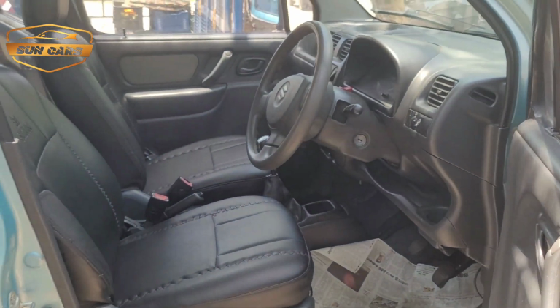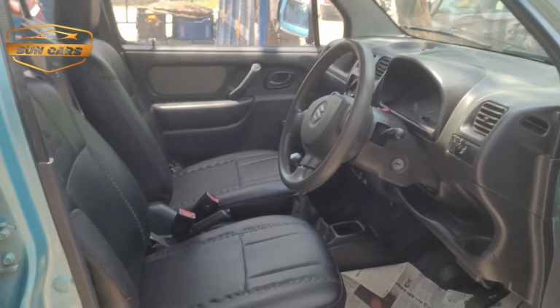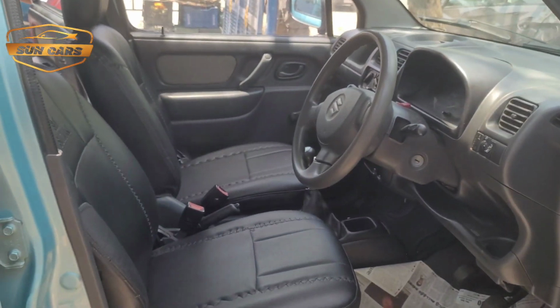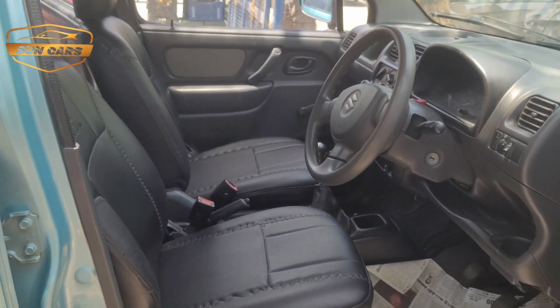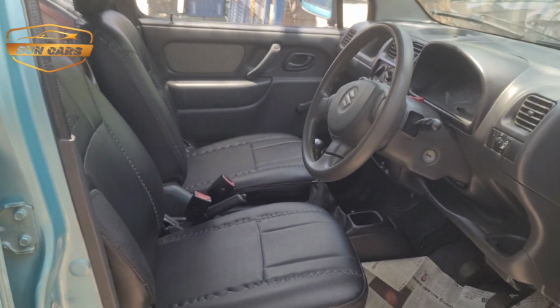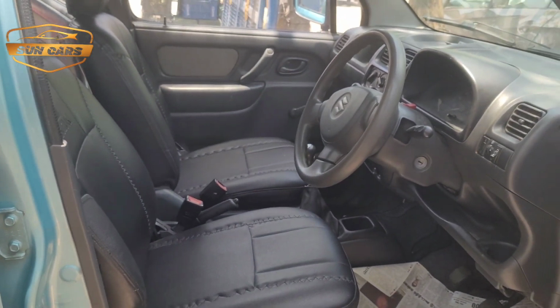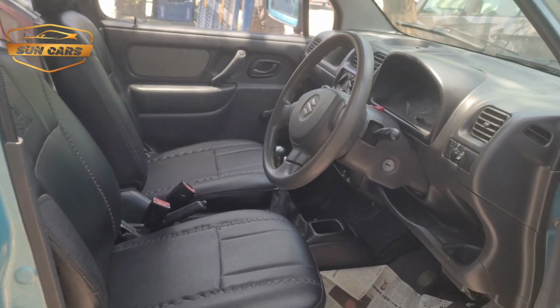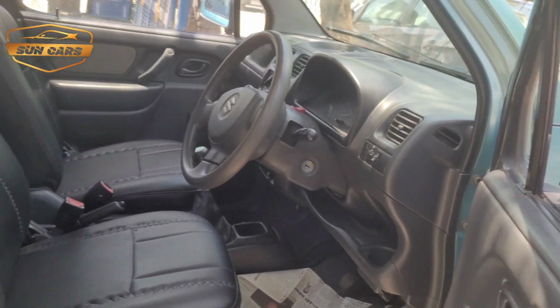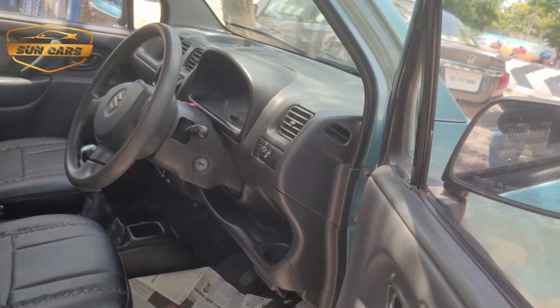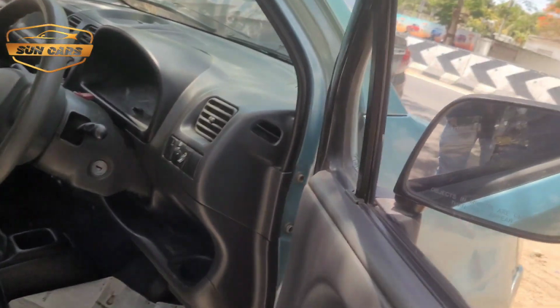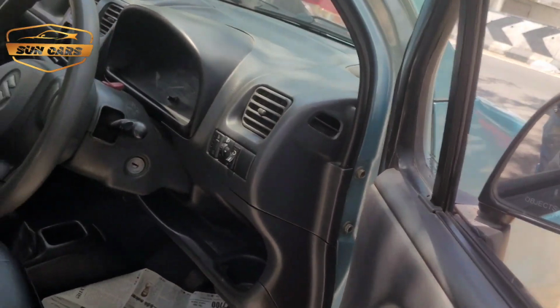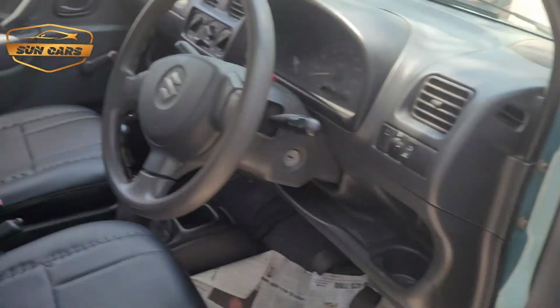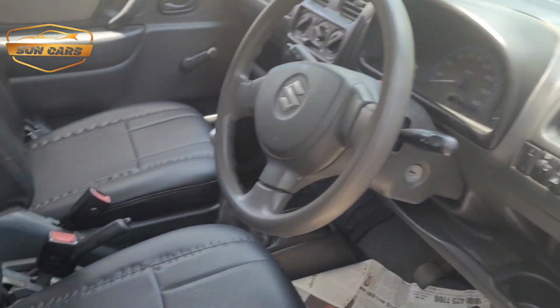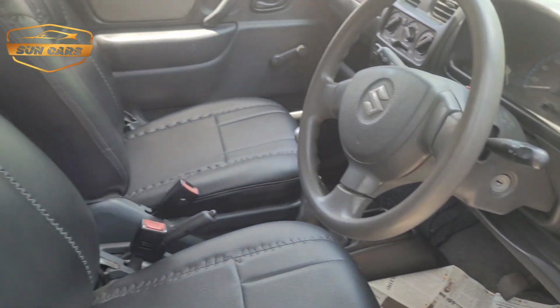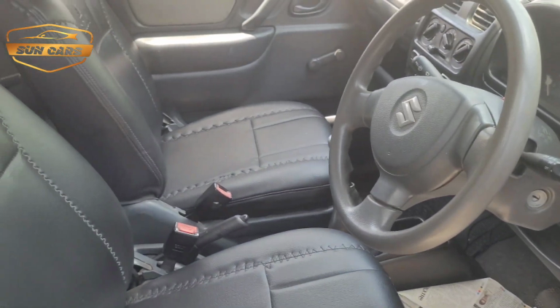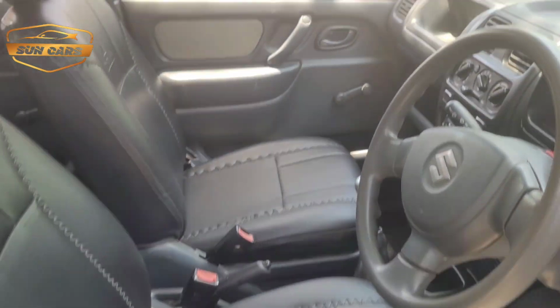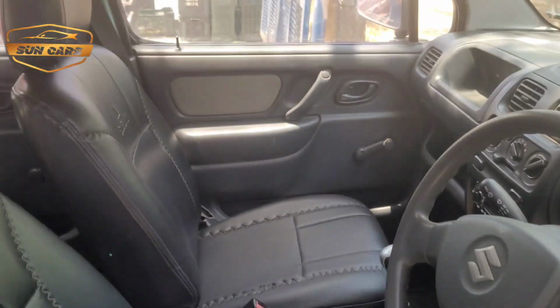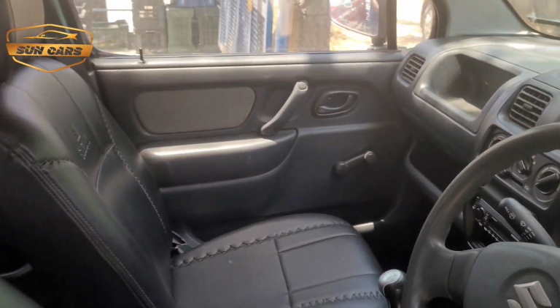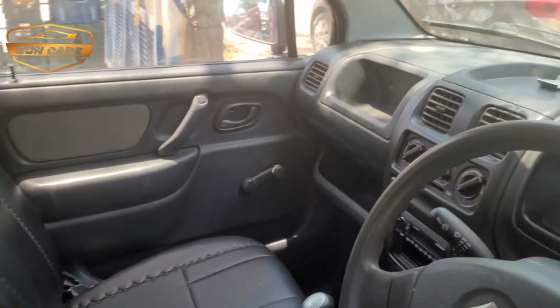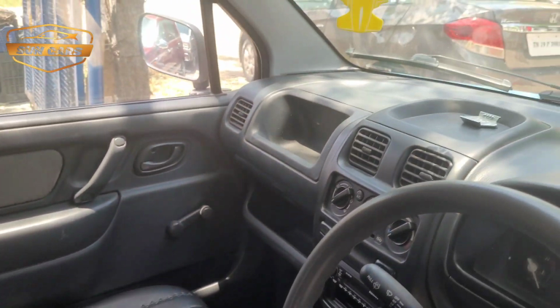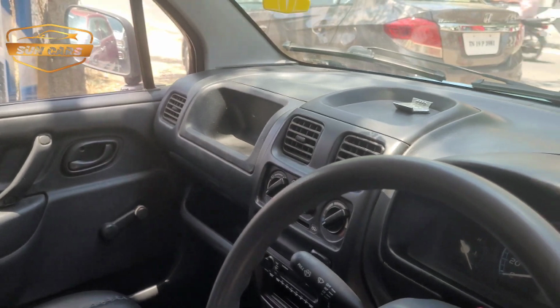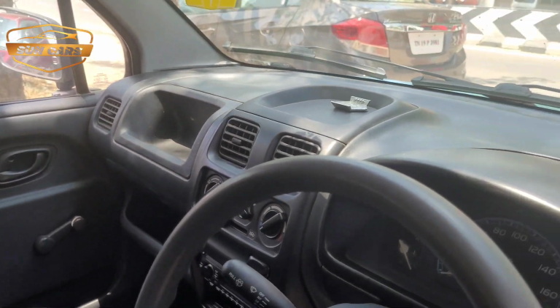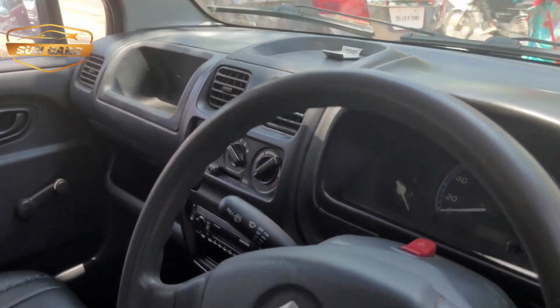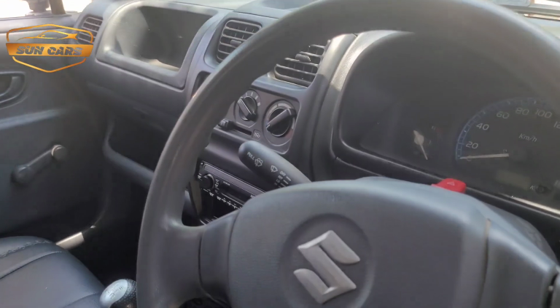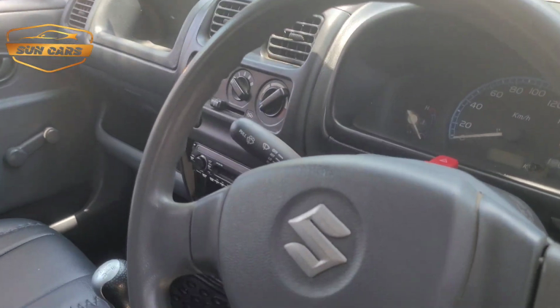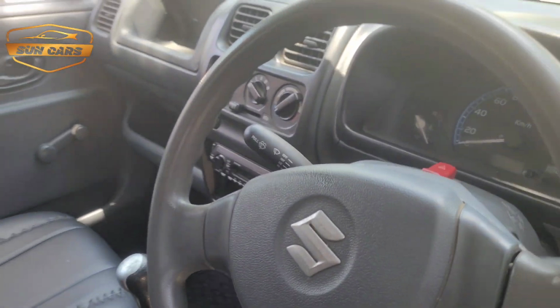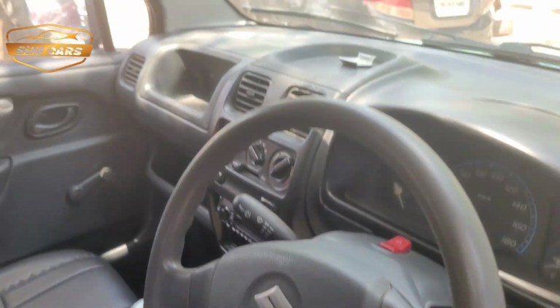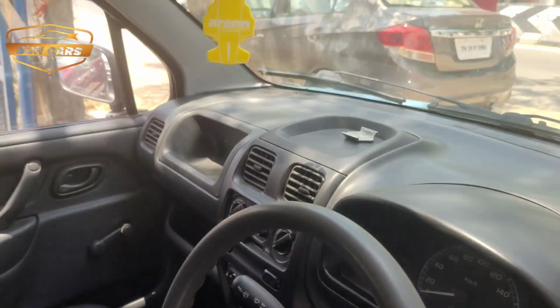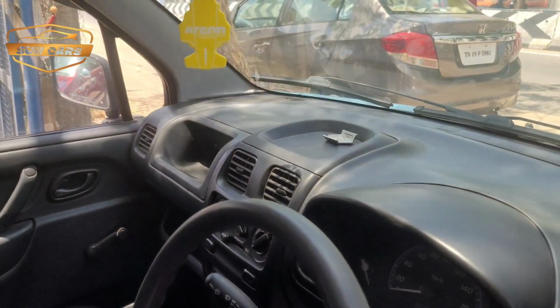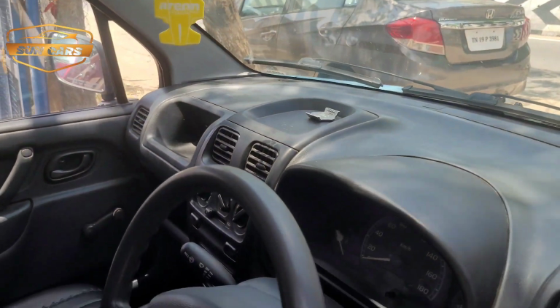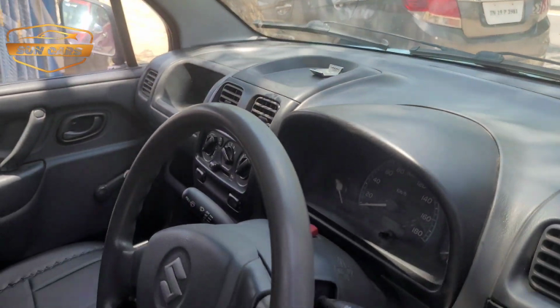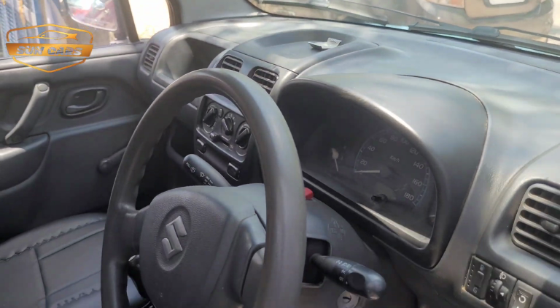This is the power steering, LPG method. The seat condition is super nice. AC is set. There are 4 dashboards.